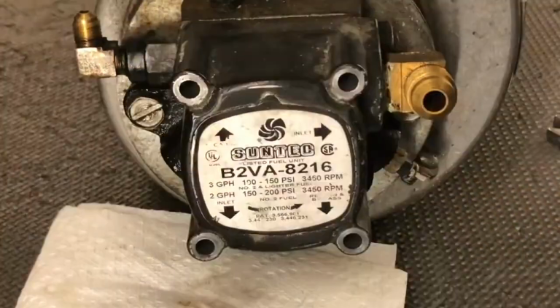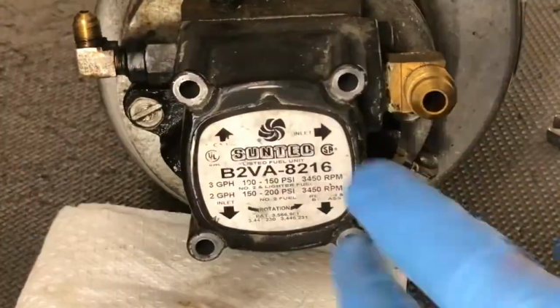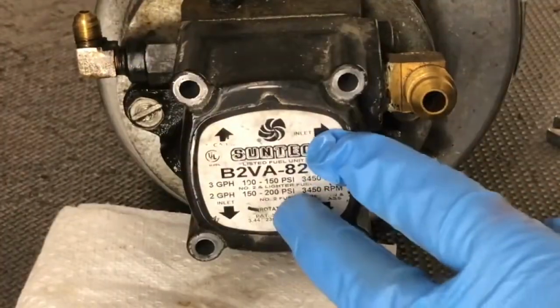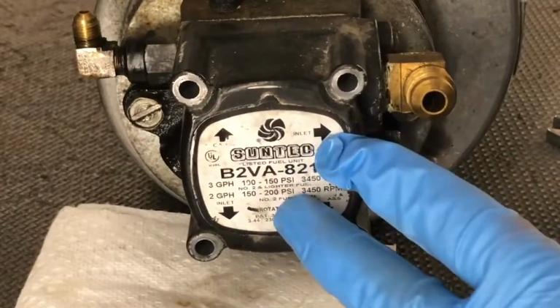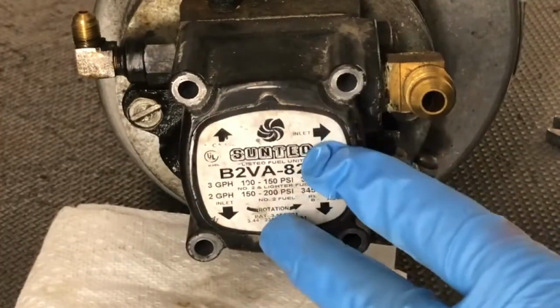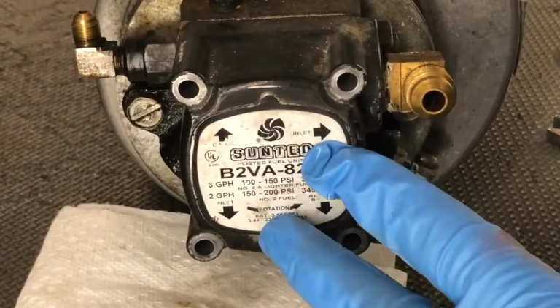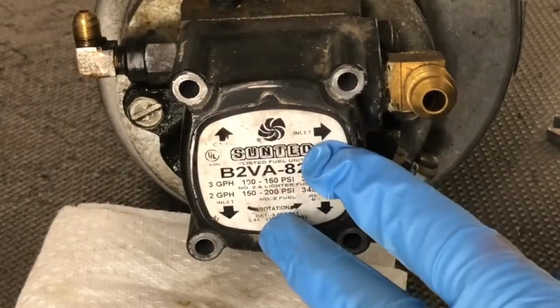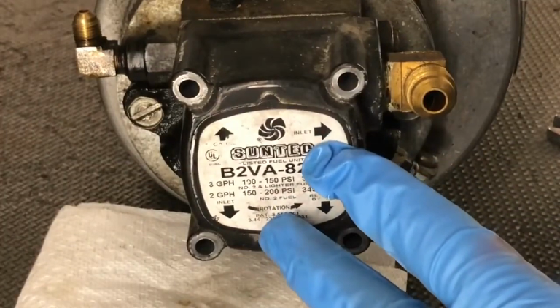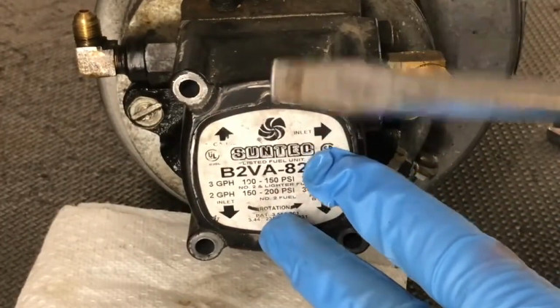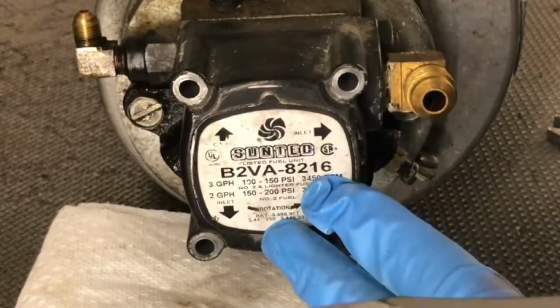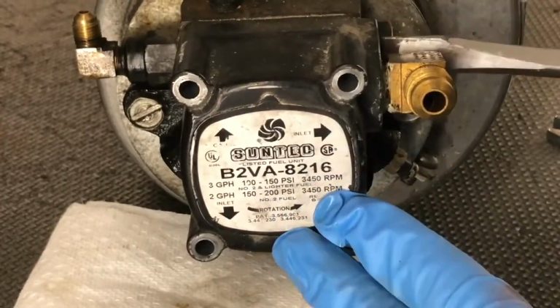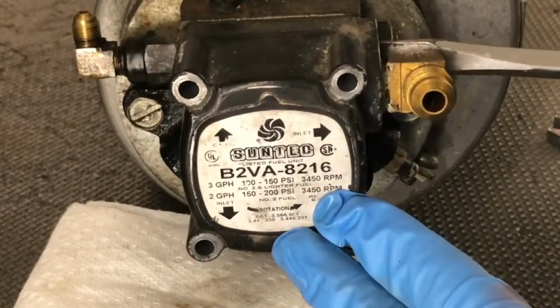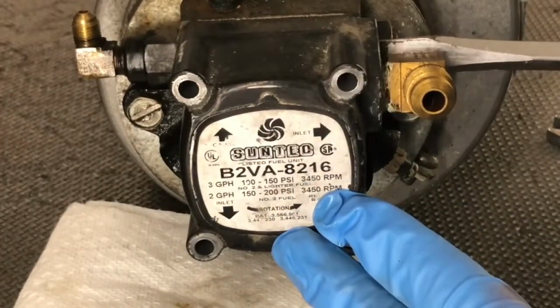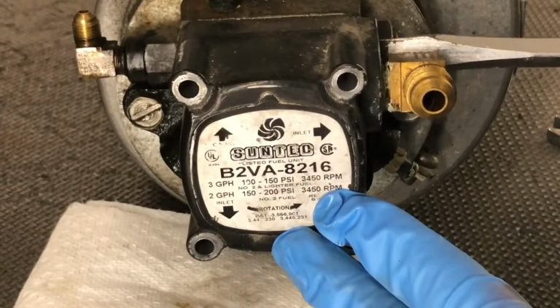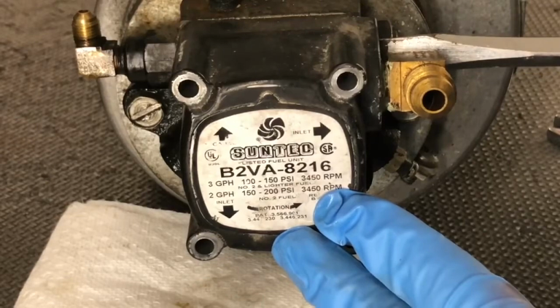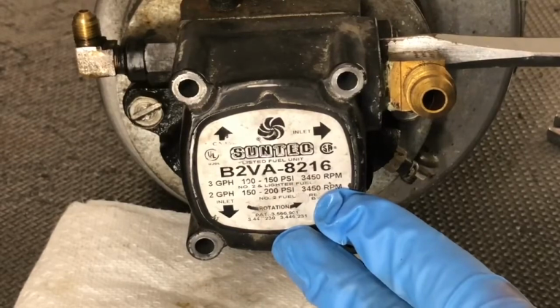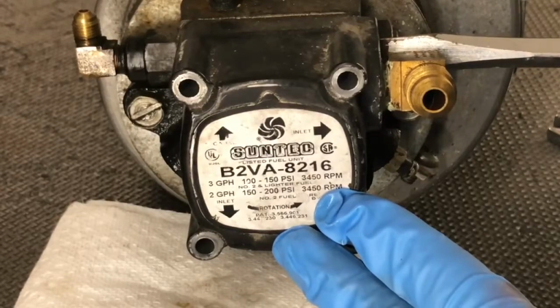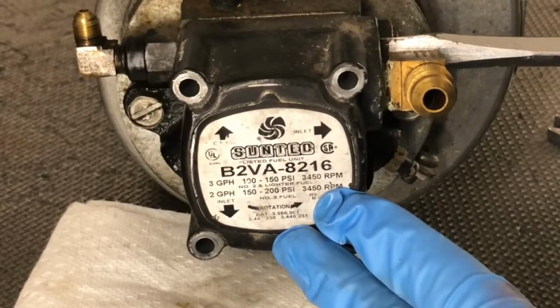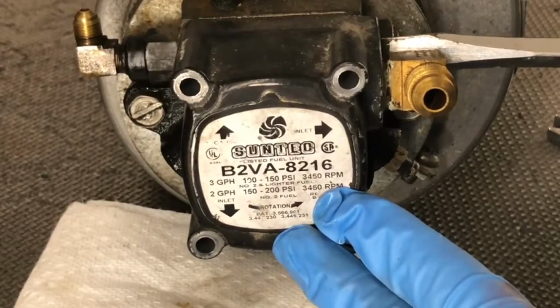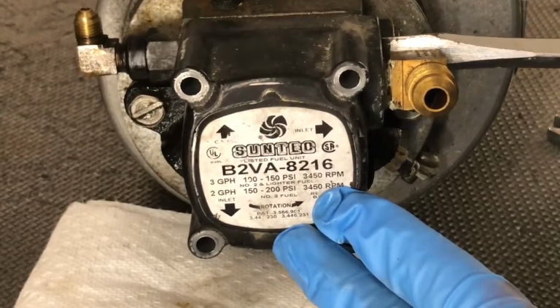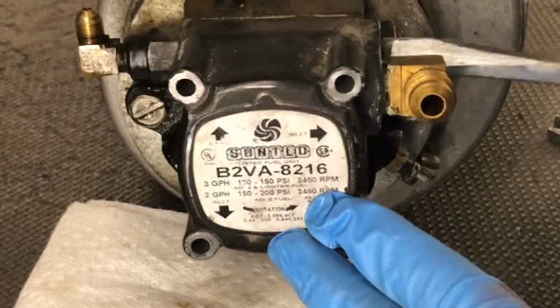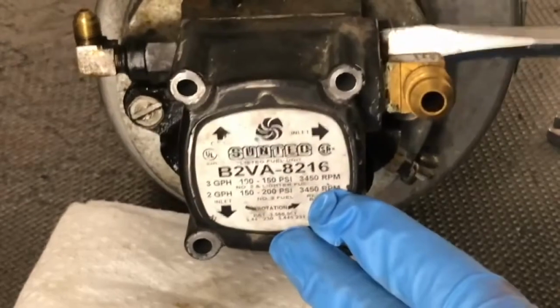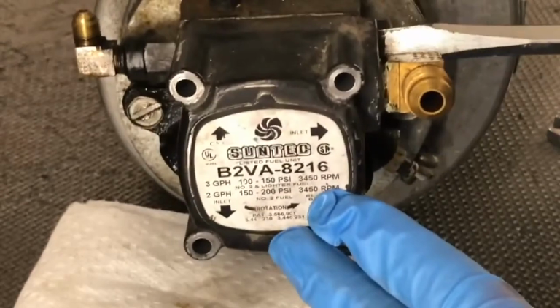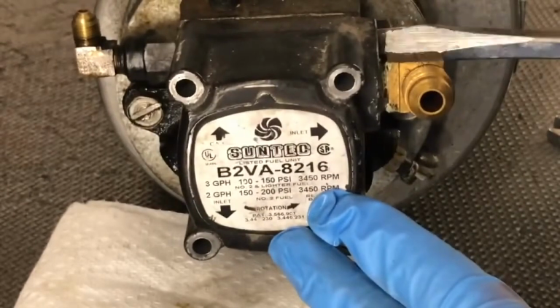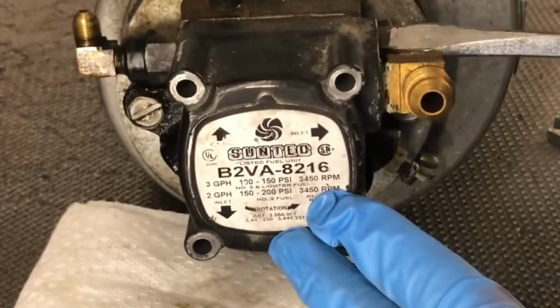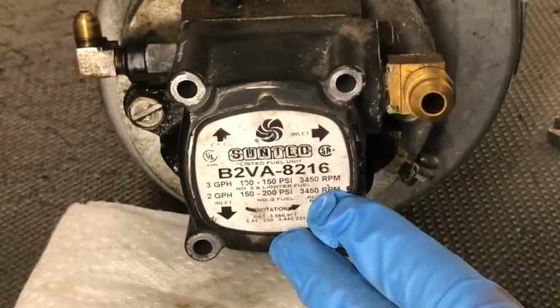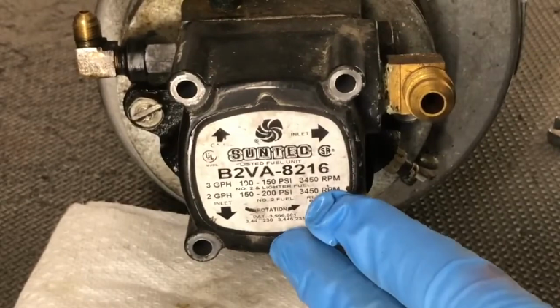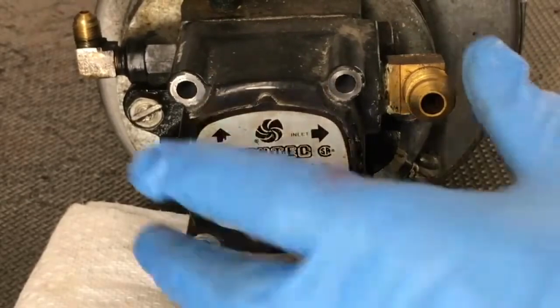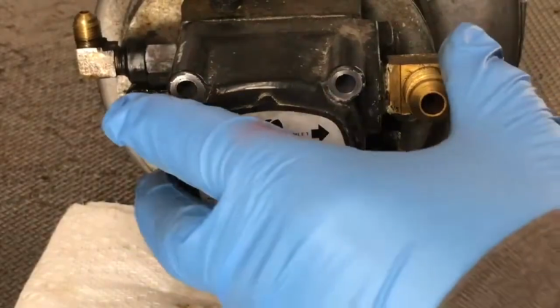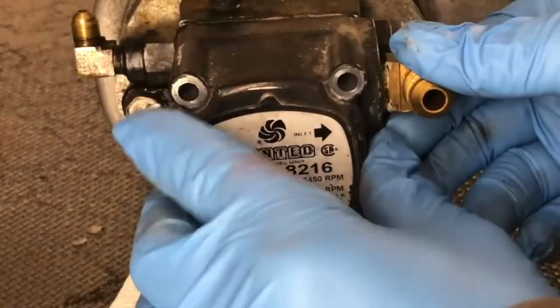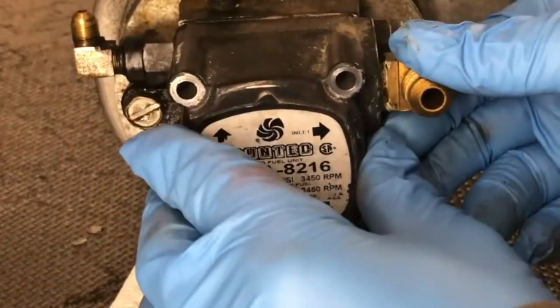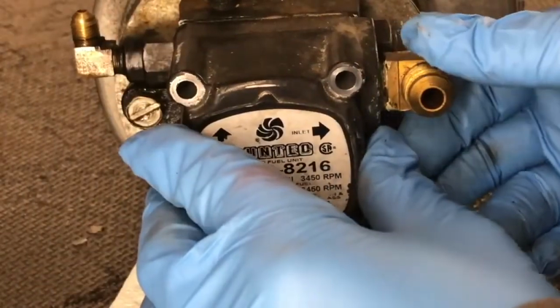The easy way to open up this fuel pump is to take a screwdriver, just stick it behind the flange, and then just turn it. It should pop free just like that. Now I'm going to slide this off.